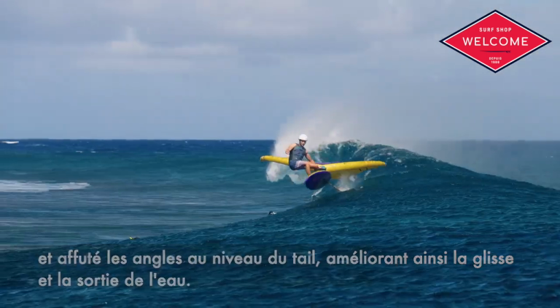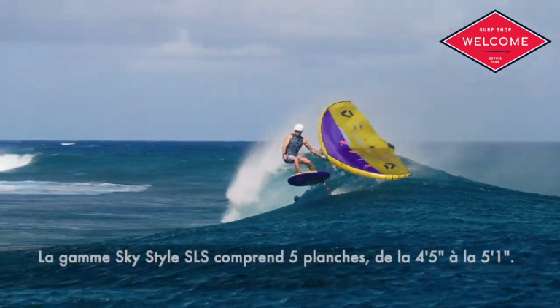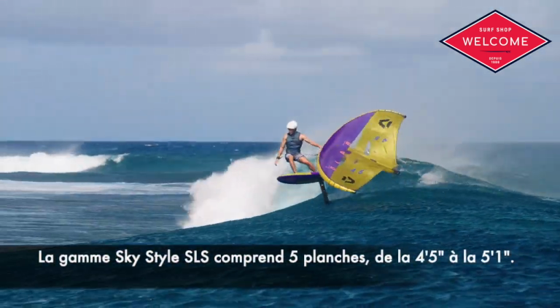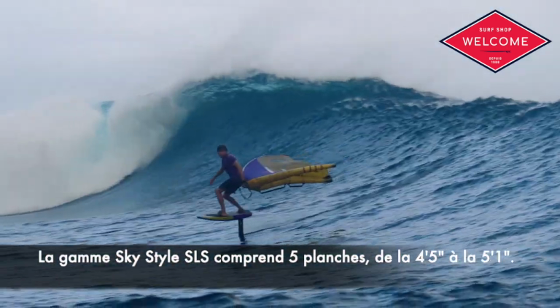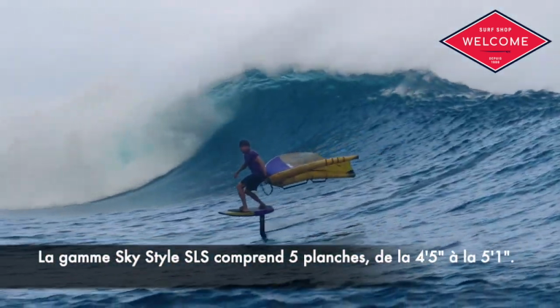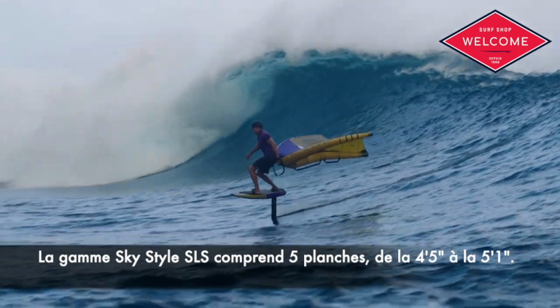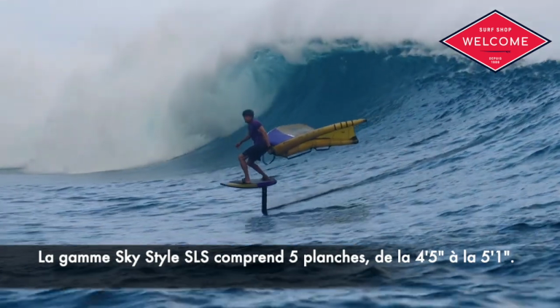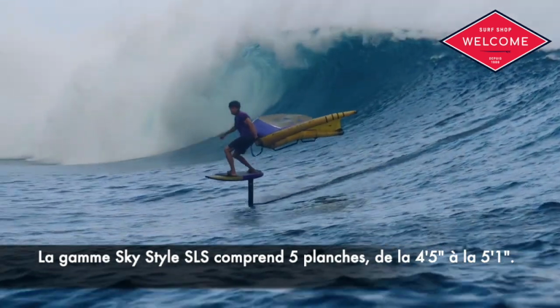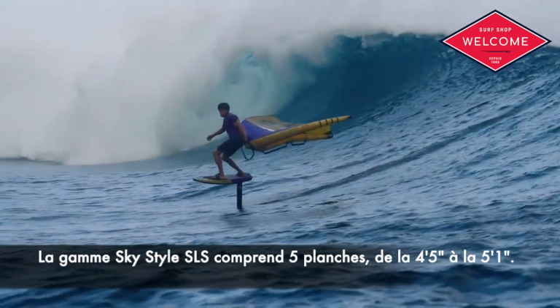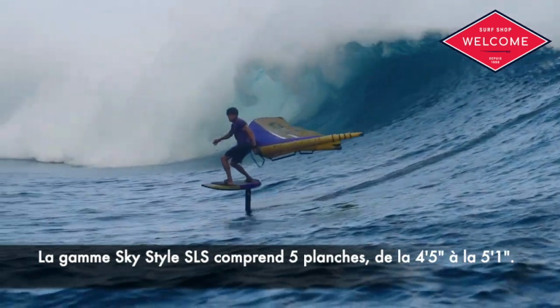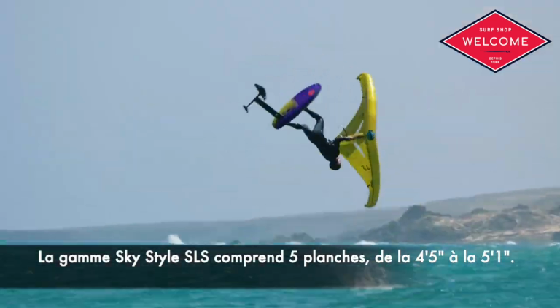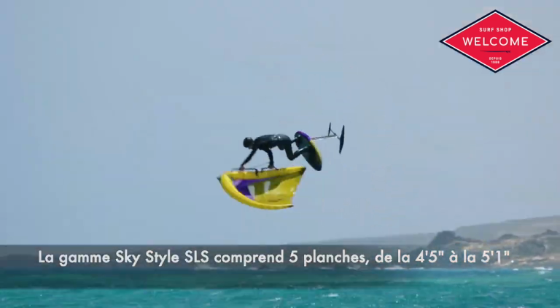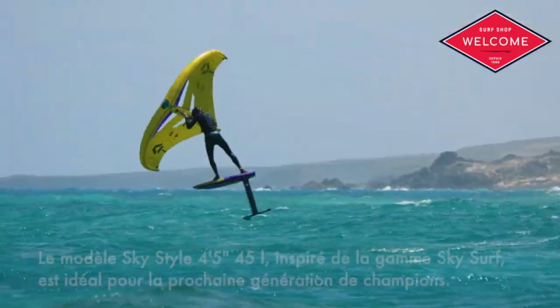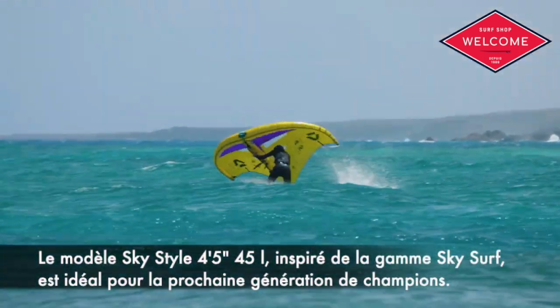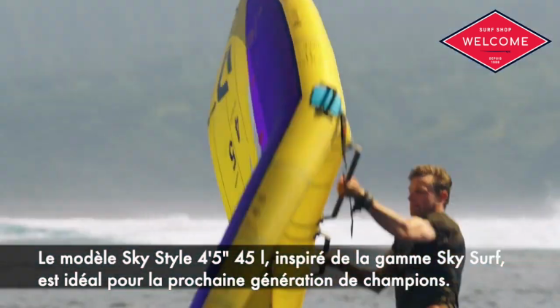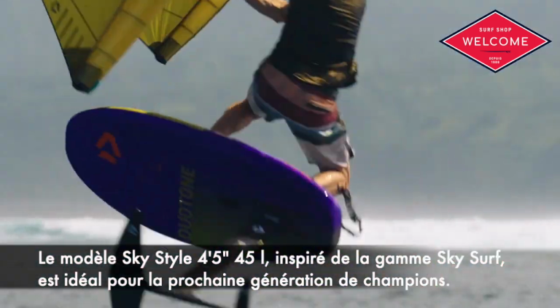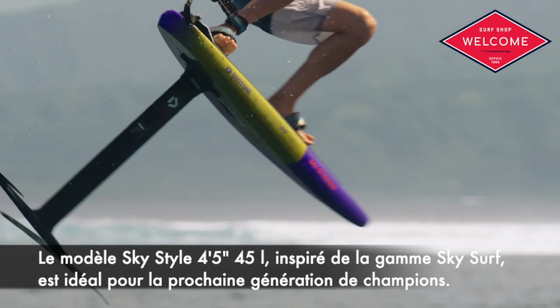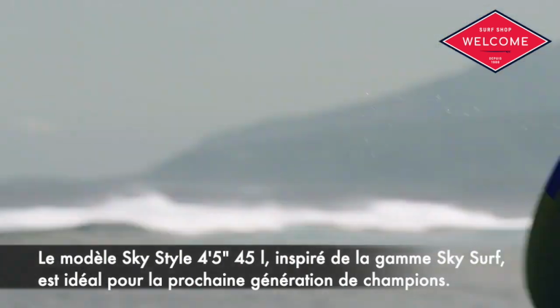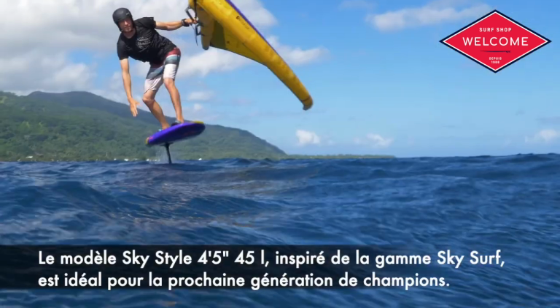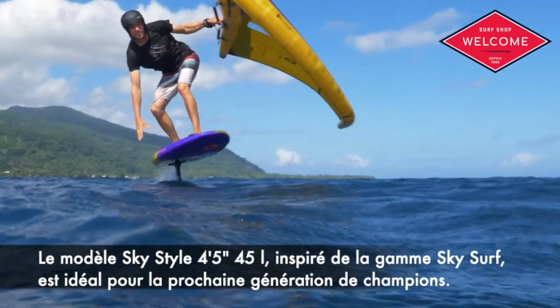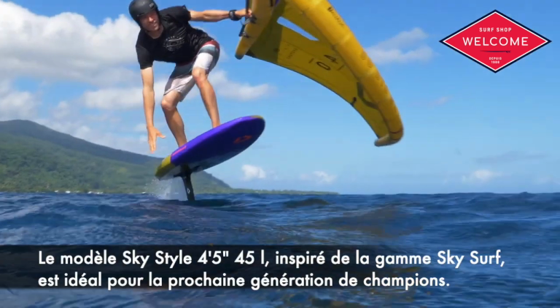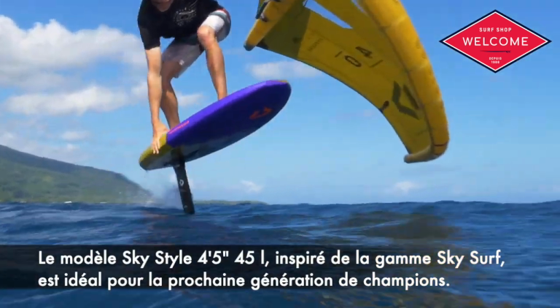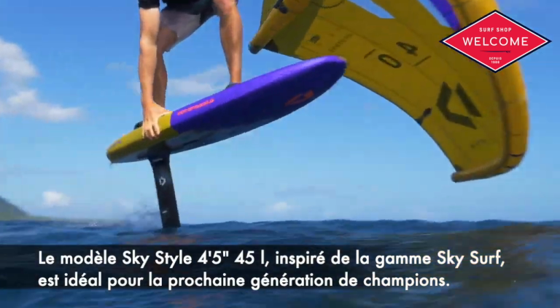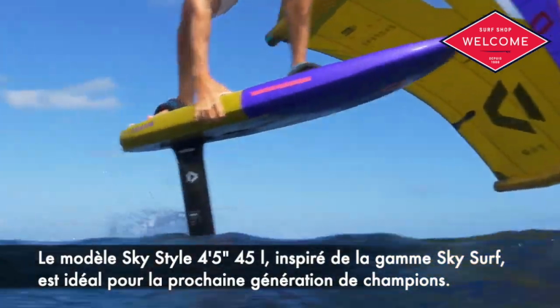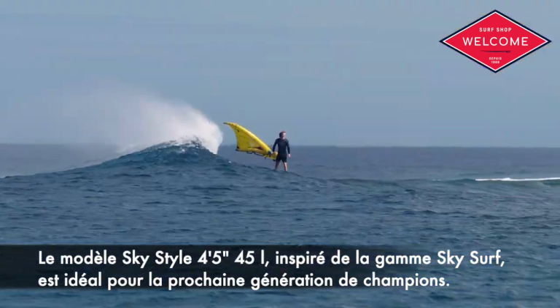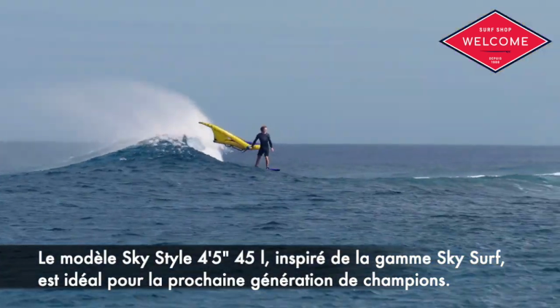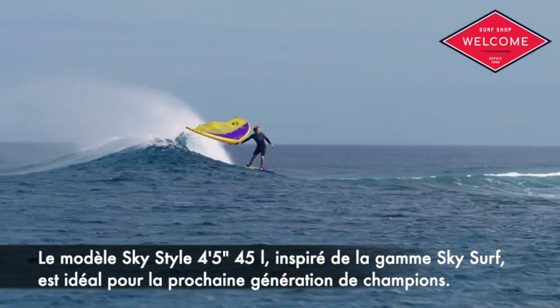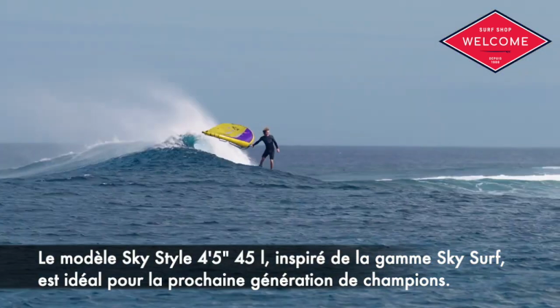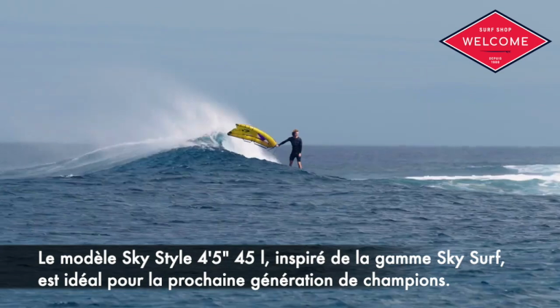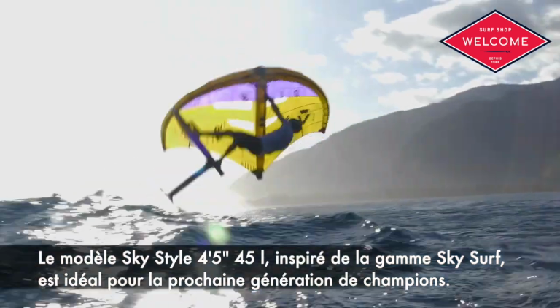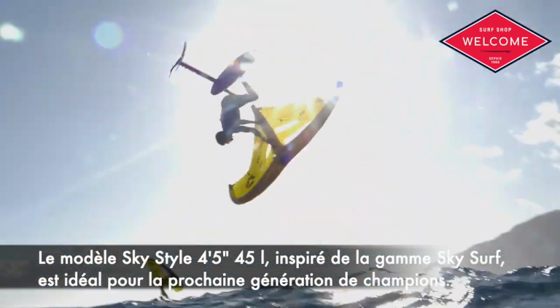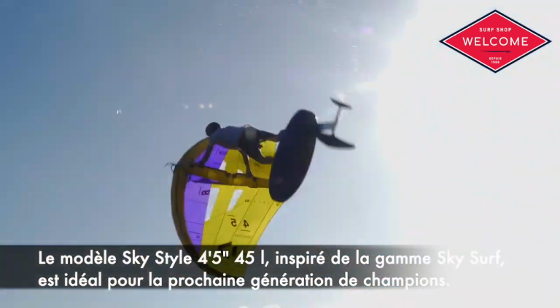The SkyStyle SLS range includes five boards, from 4.5 to 5.1, with the 45-litre SkyStyle SLS 4.5 model adapted from the SkySurf range, ideal for the next generation of champions.